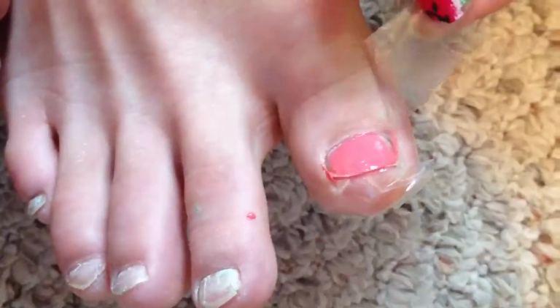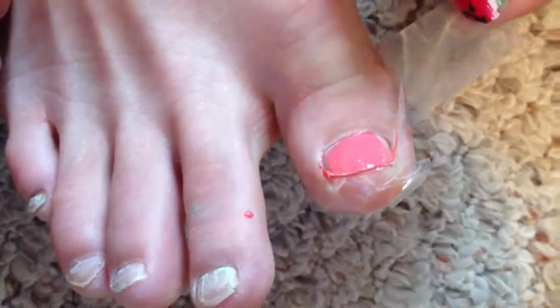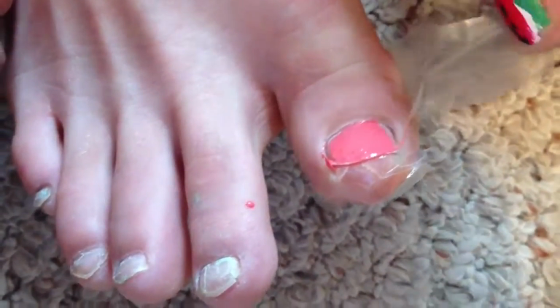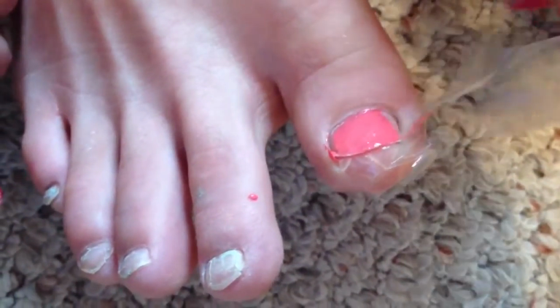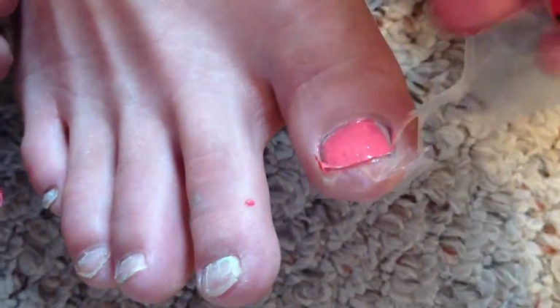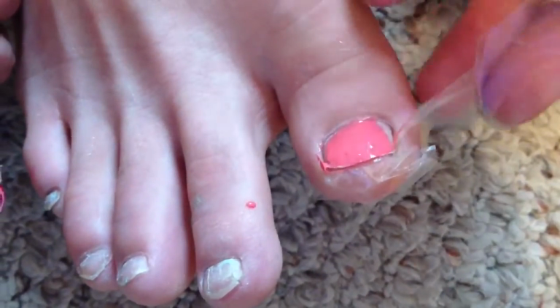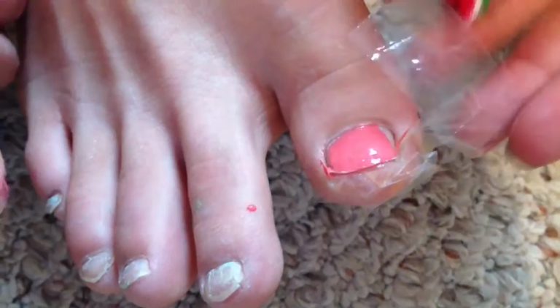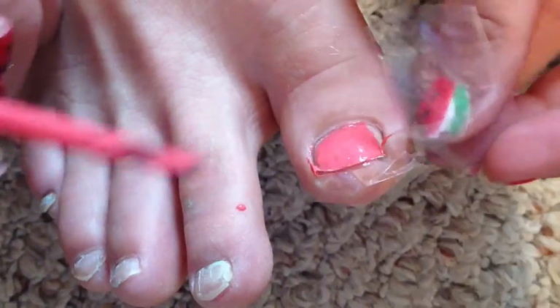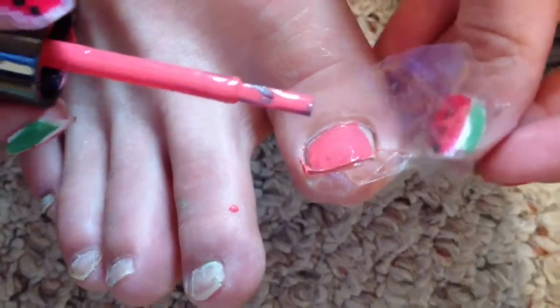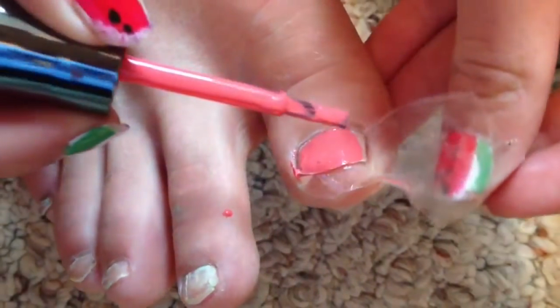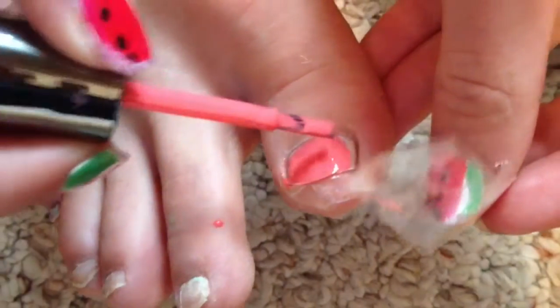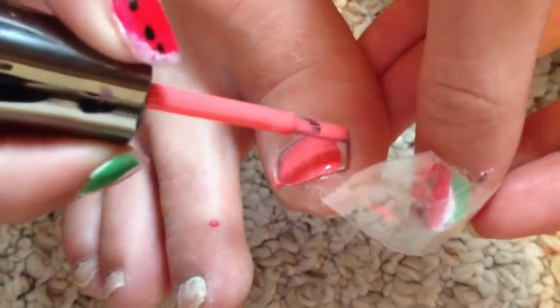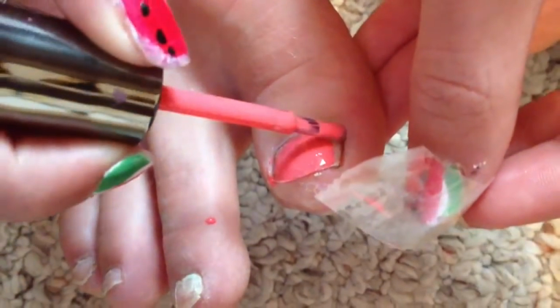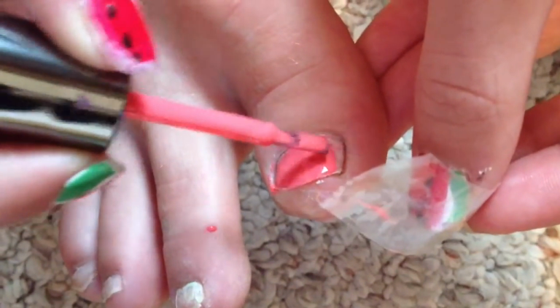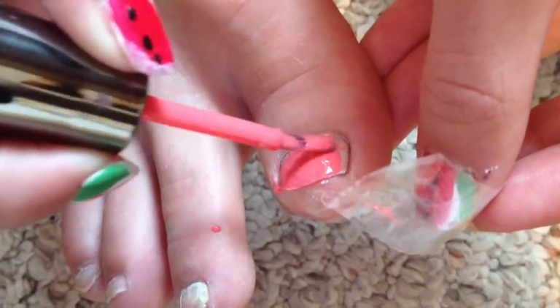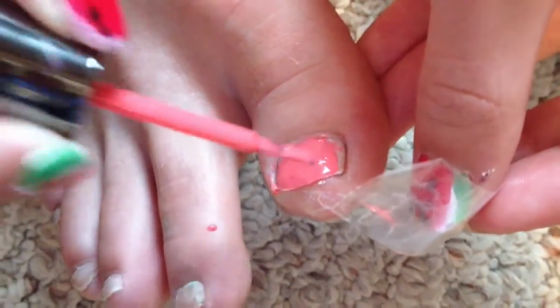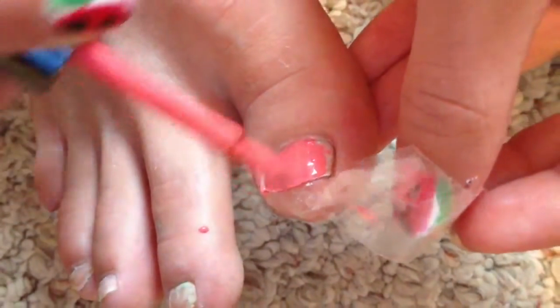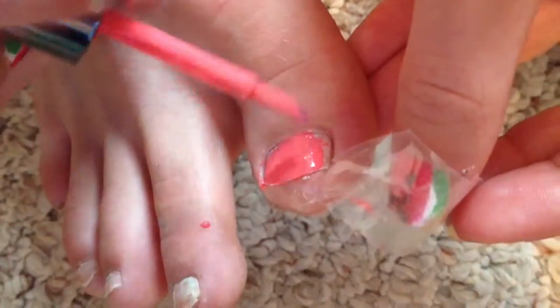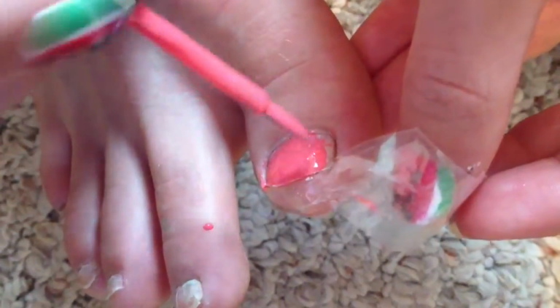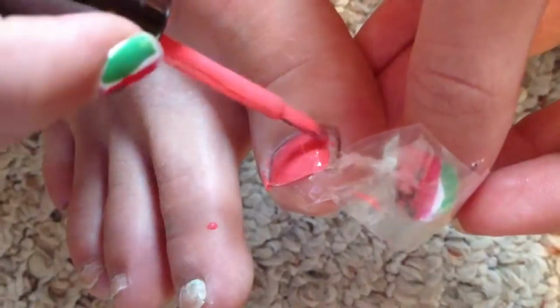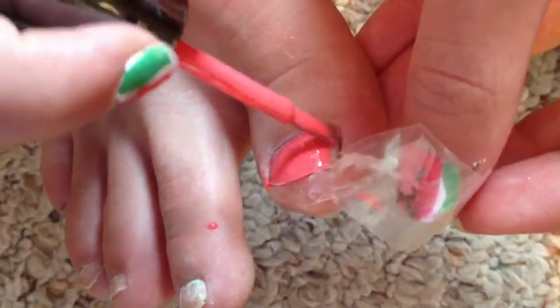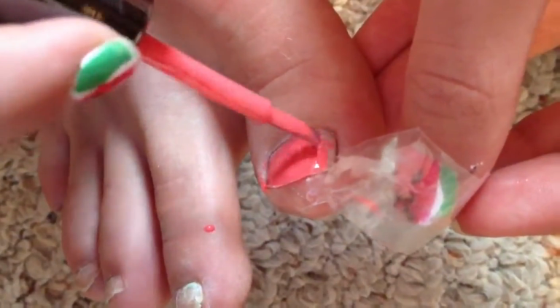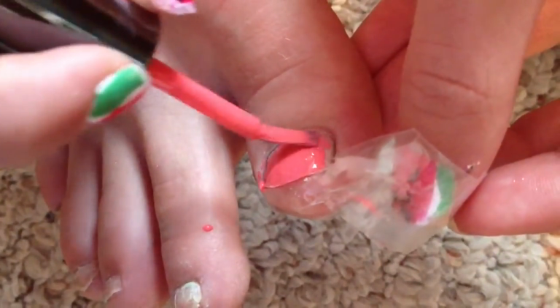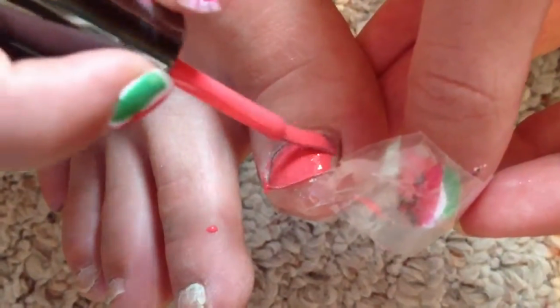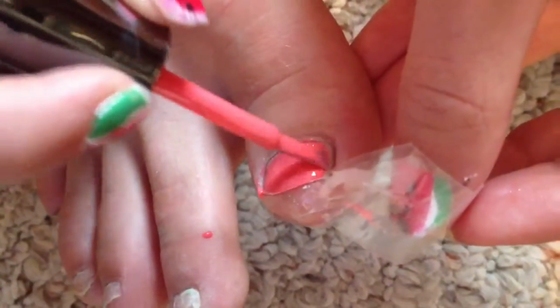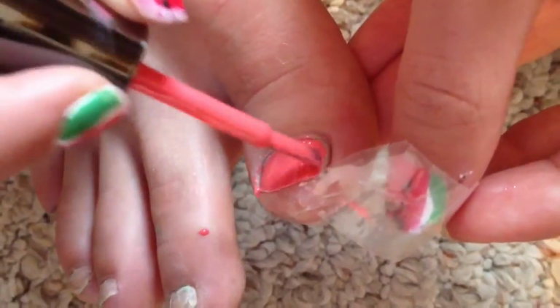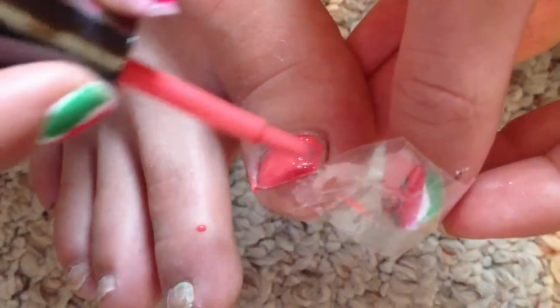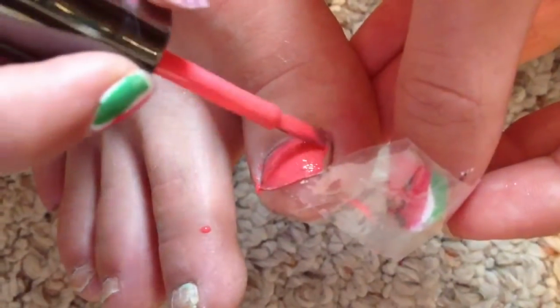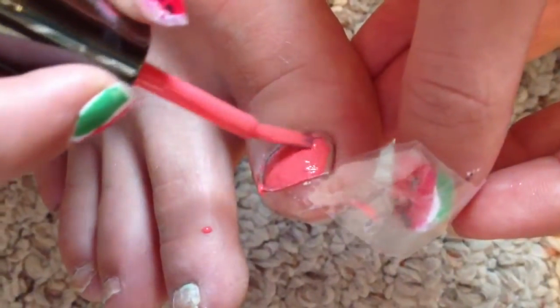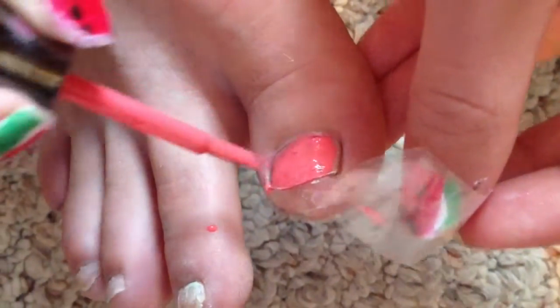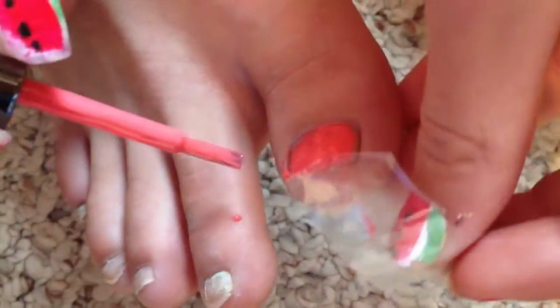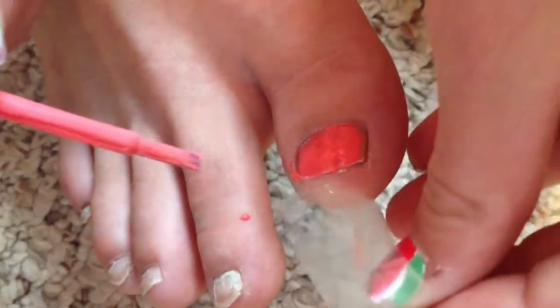Now I am peeling off the tape and I'm getting a very clean look. If the tape accidentally covered up part of the nail, I can easily fix that. But if you re-tape it back on, it should work just fine. So that's what that nail turned out like.